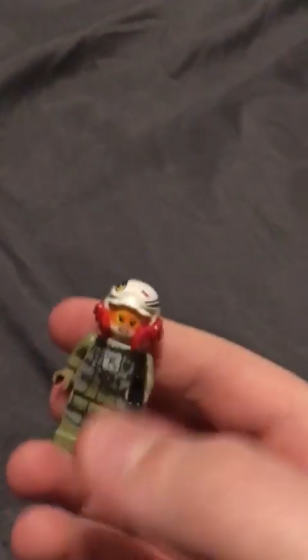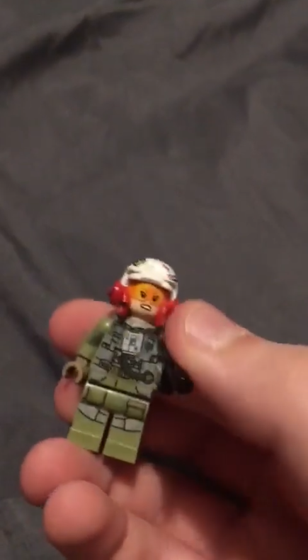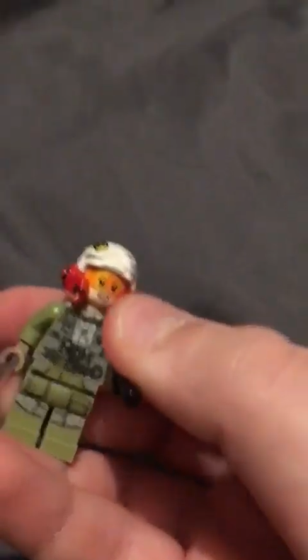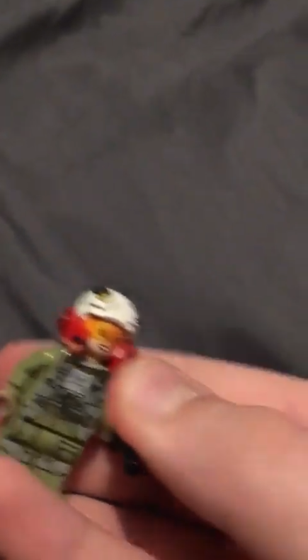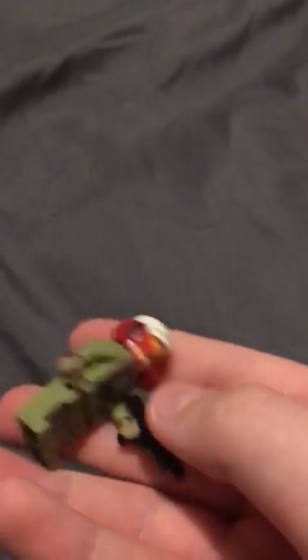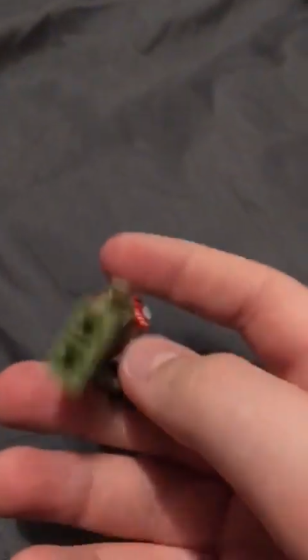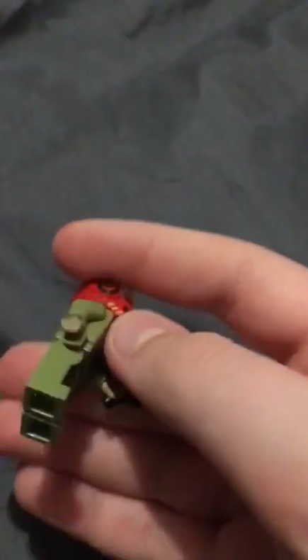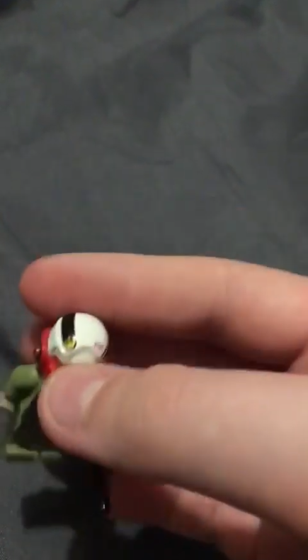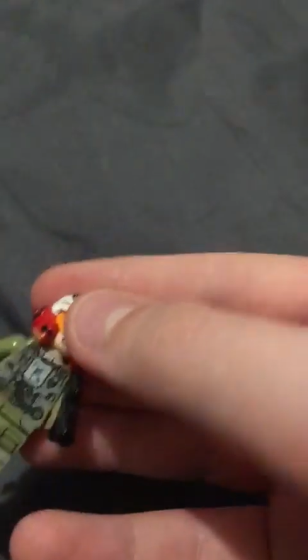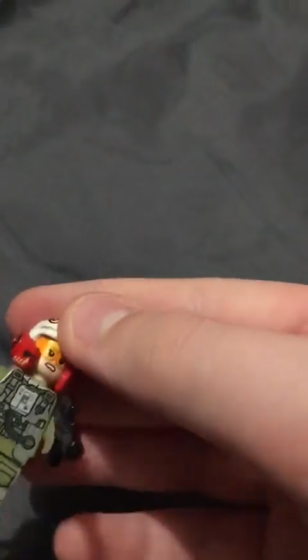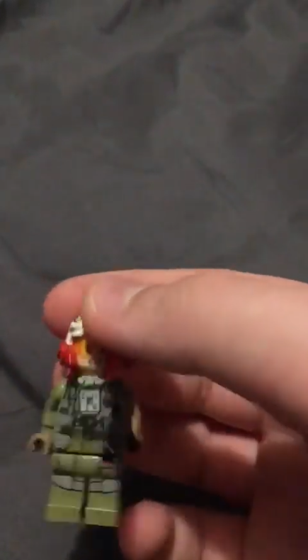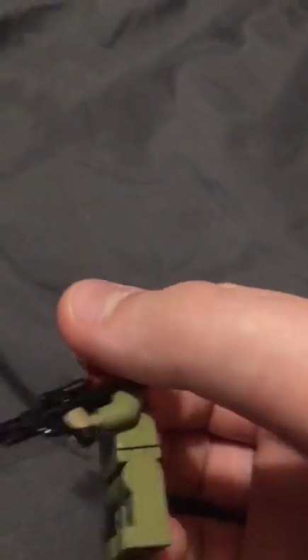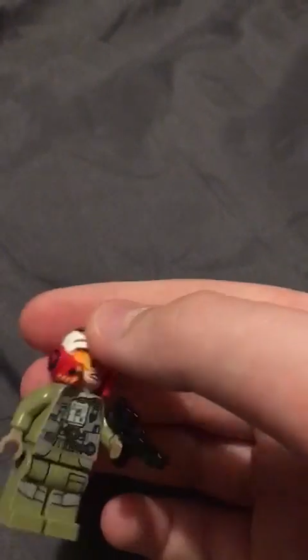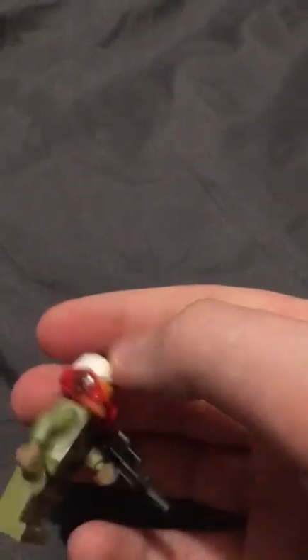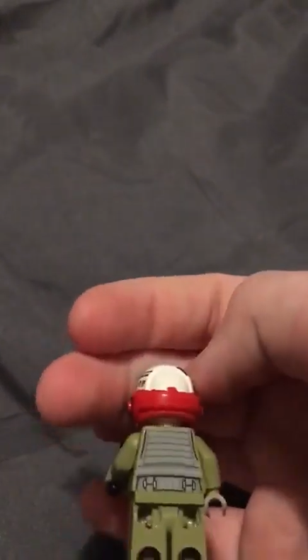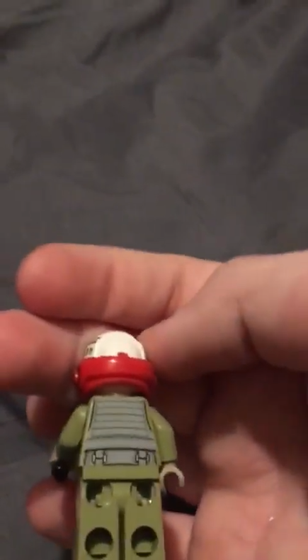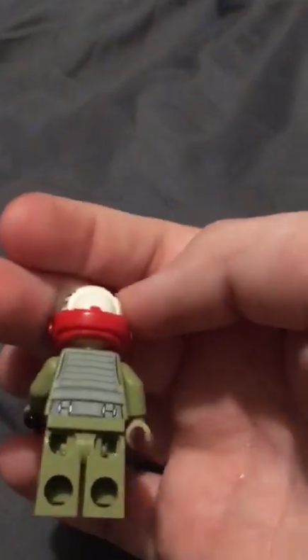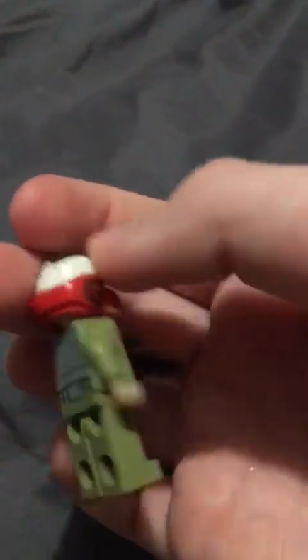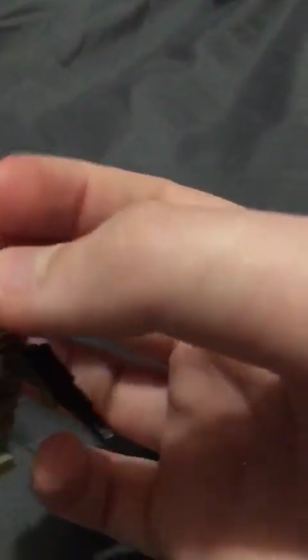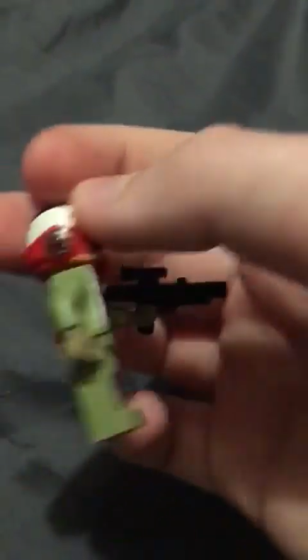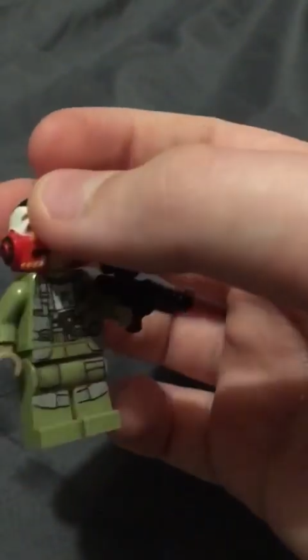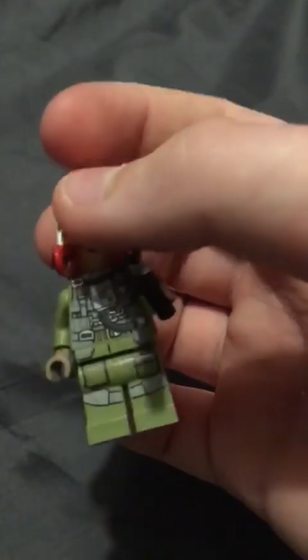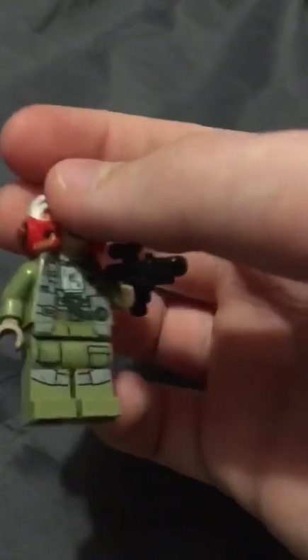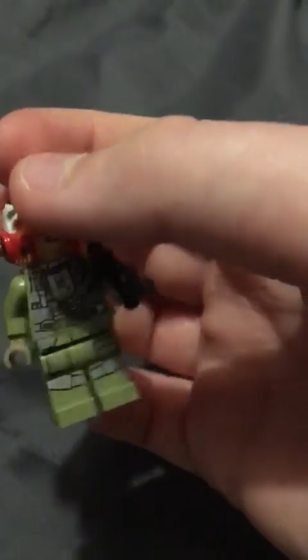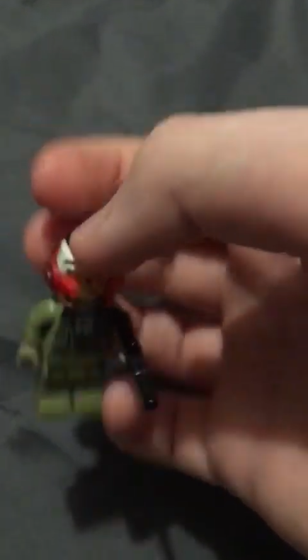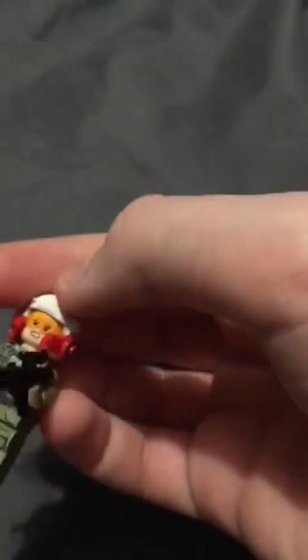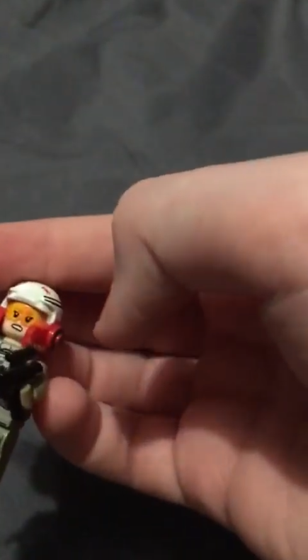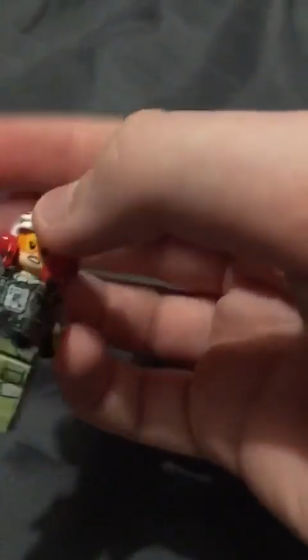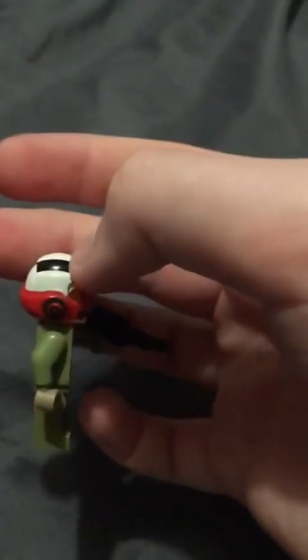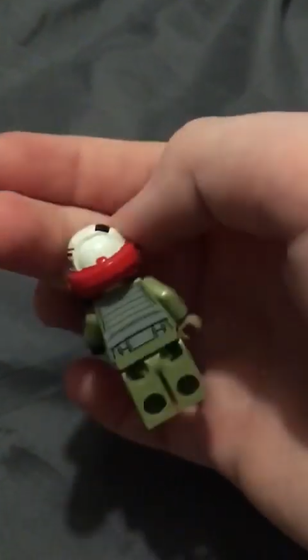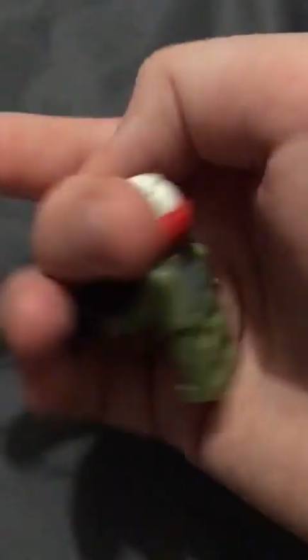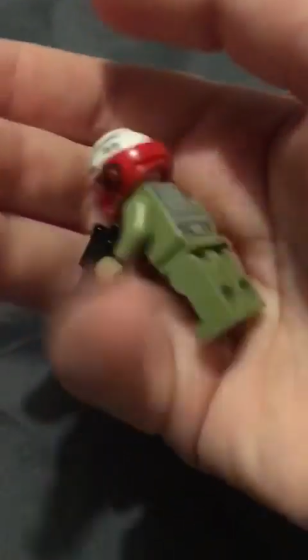Here we have another person. I don't know who this is — I think it's just a pilot. Back piece is the same as the others, same with the front really. The helmet again, not the best, but okay.